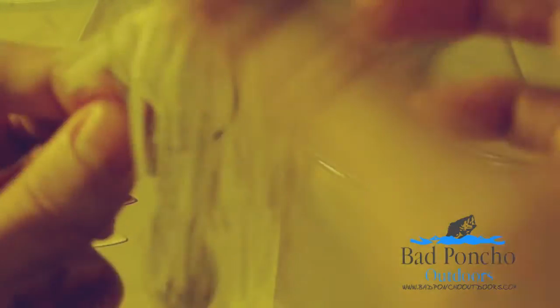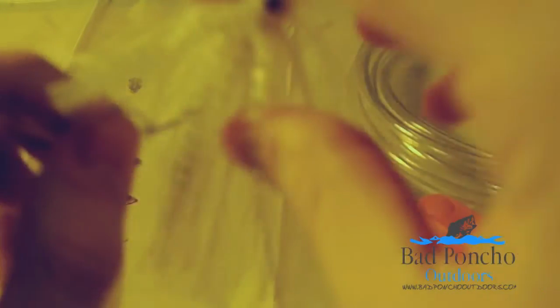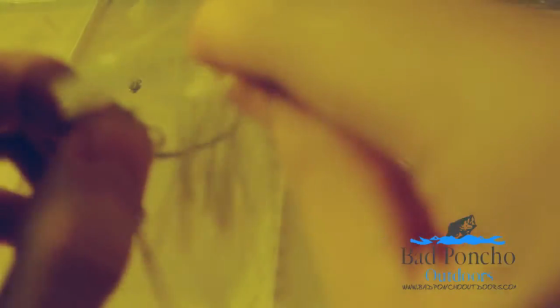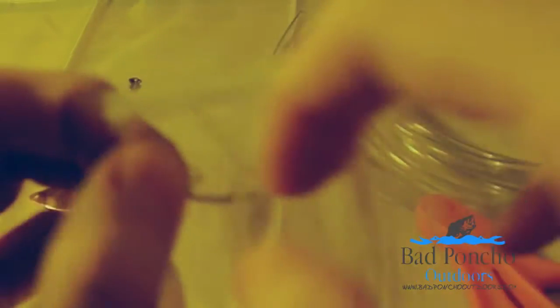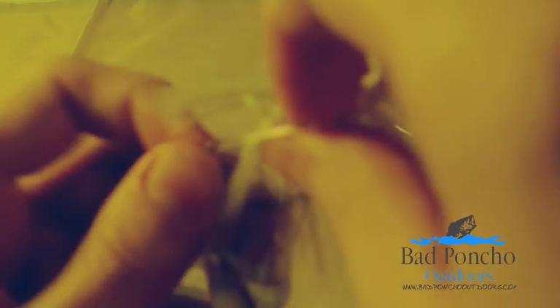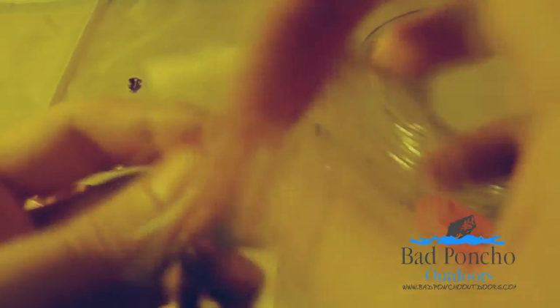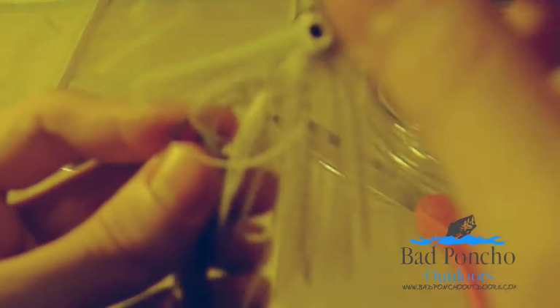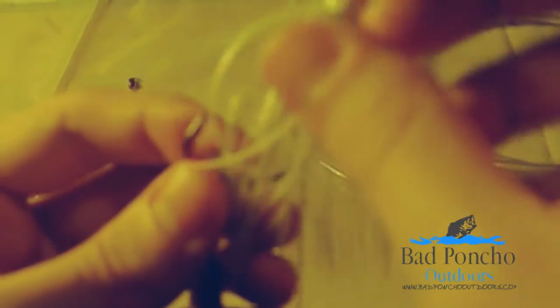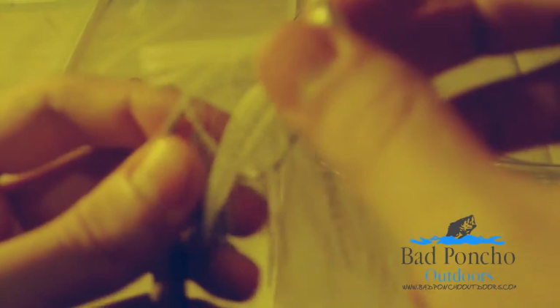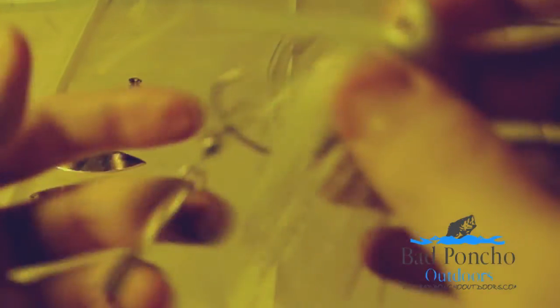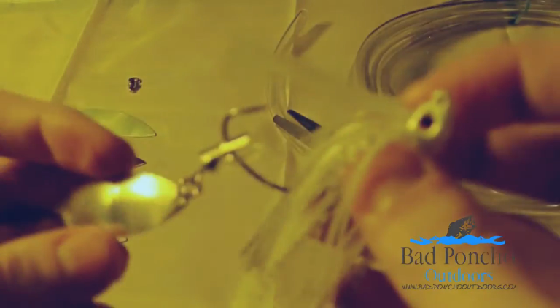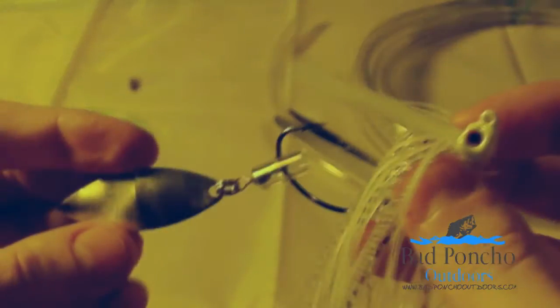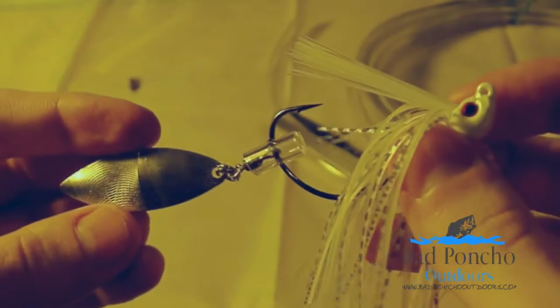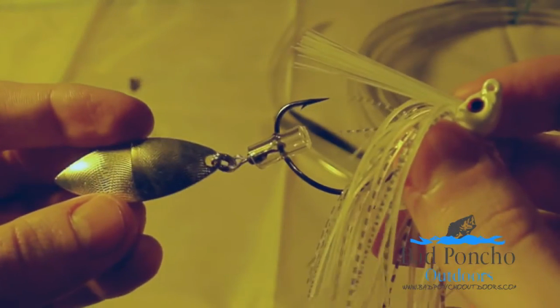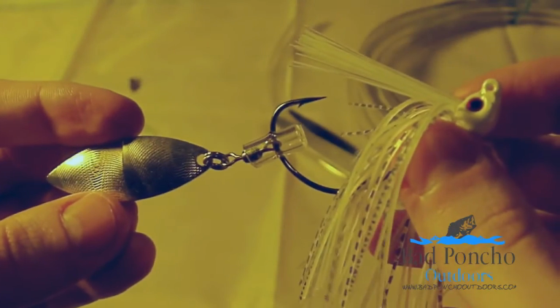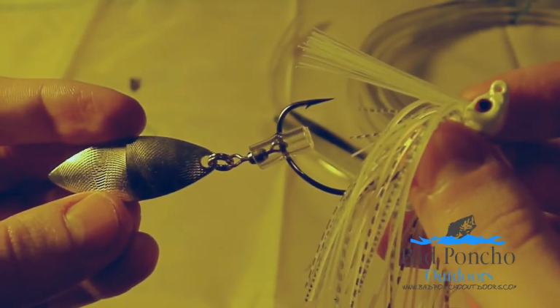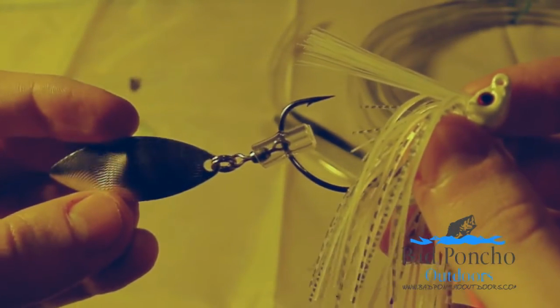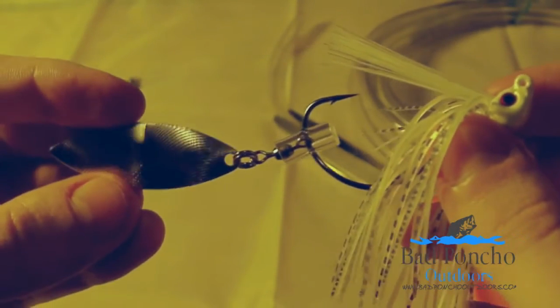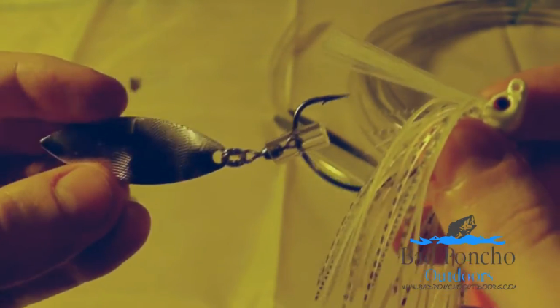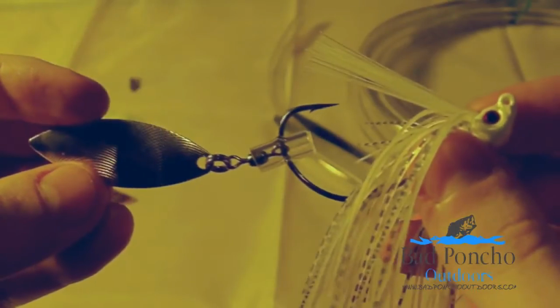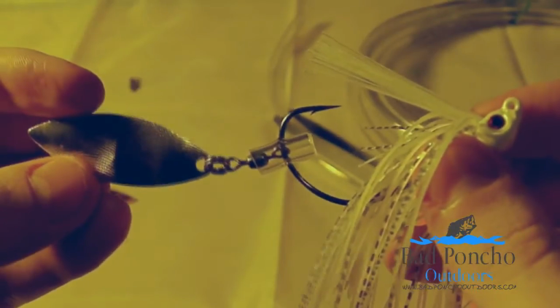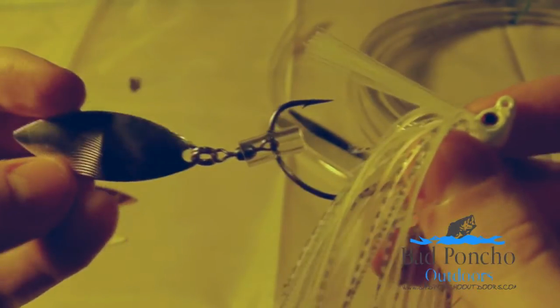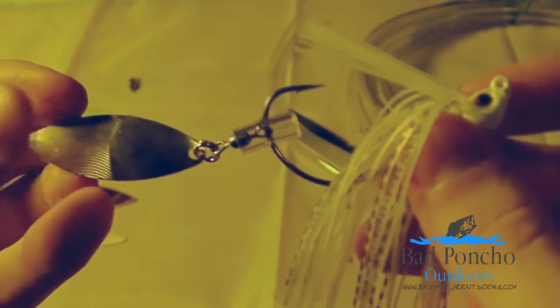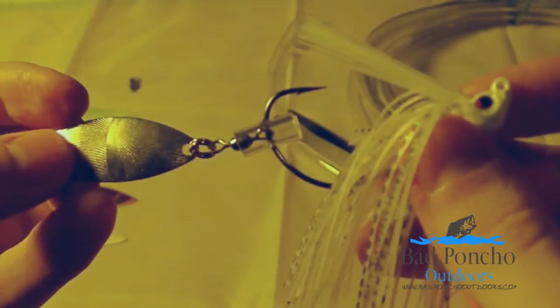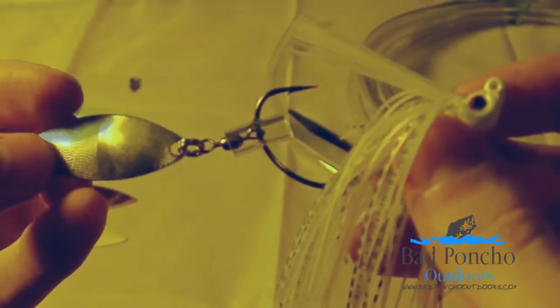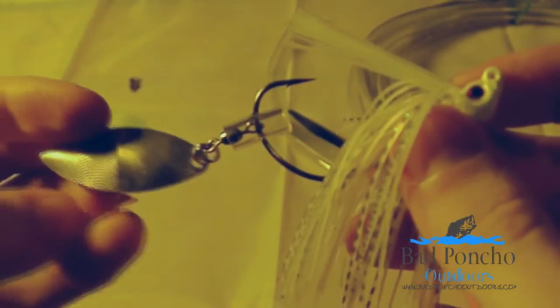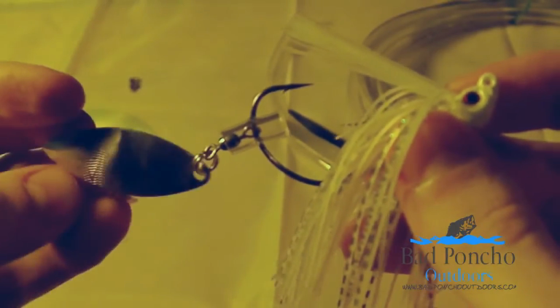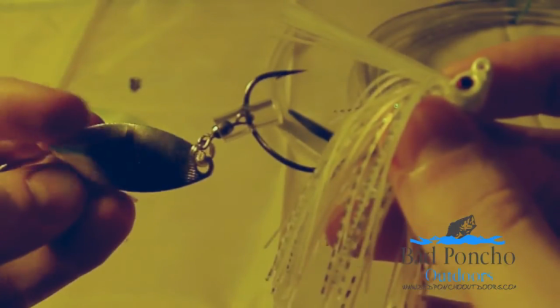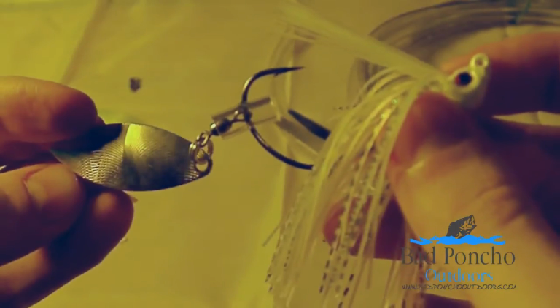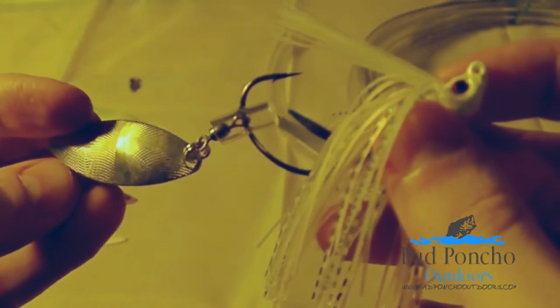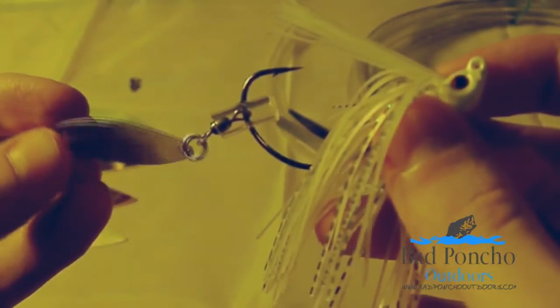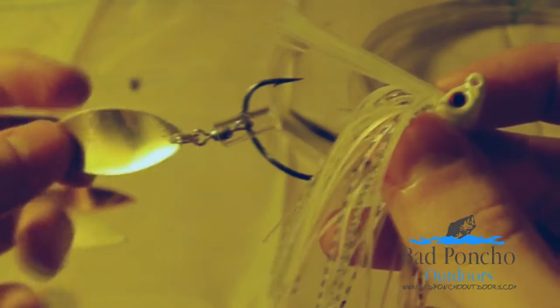The flash from this is awesome. Super easy to do, super cheap to convert any of your swim jigs to this style. Again, the Advantage Bait Company blades are, in my opinion, the best for this.